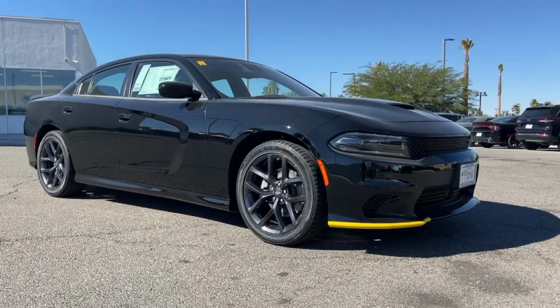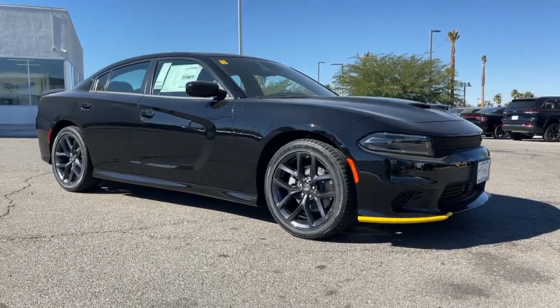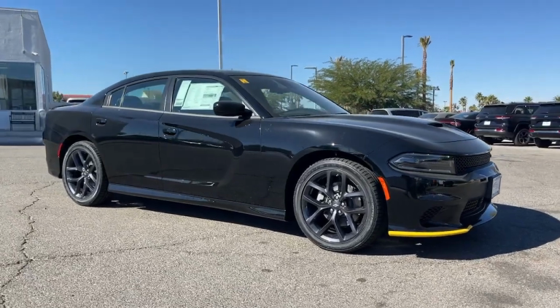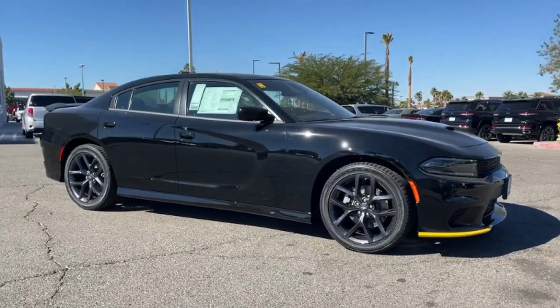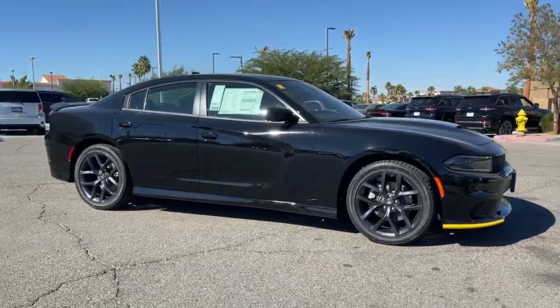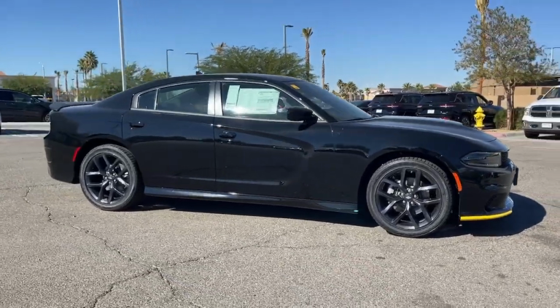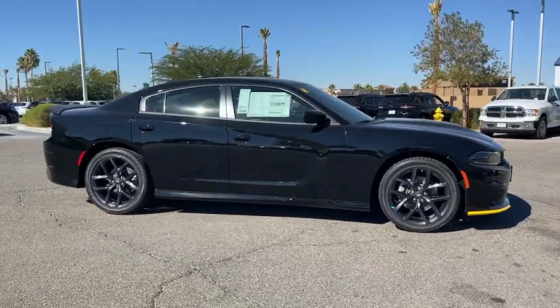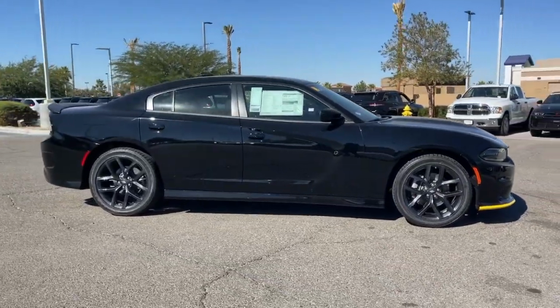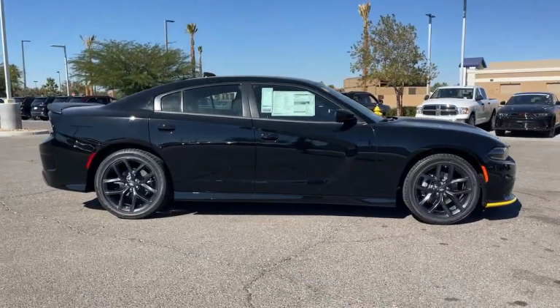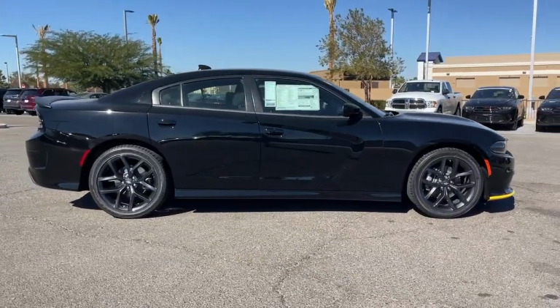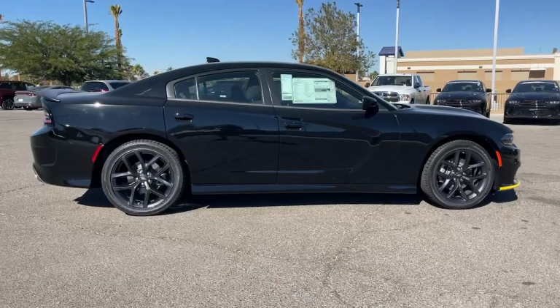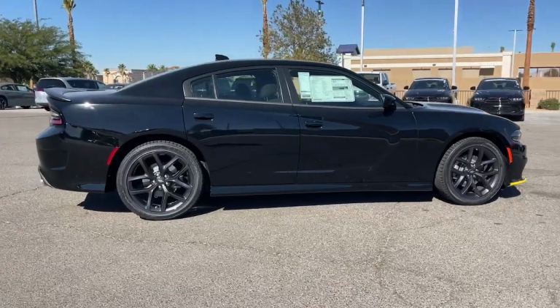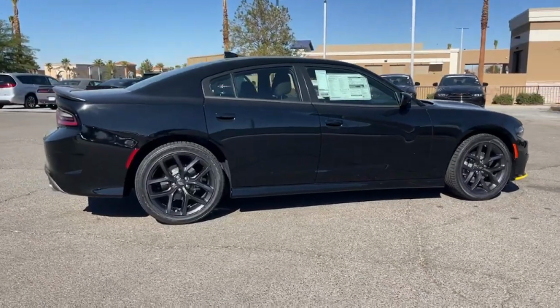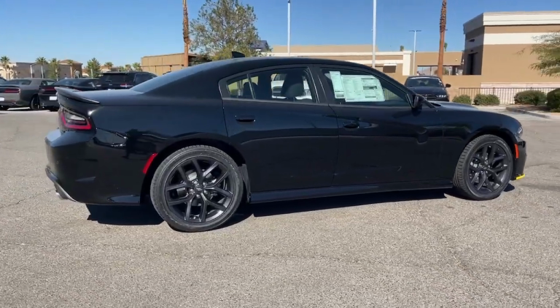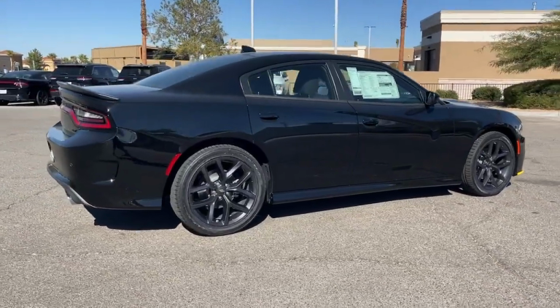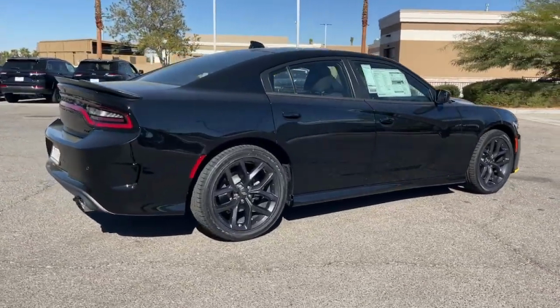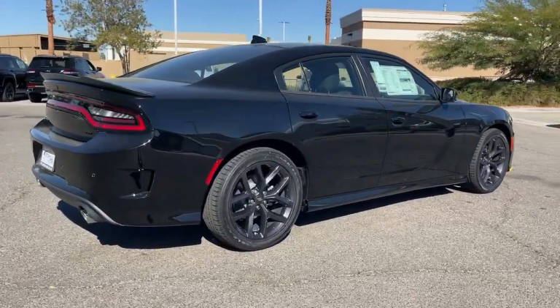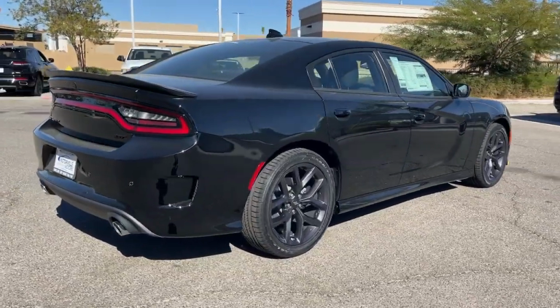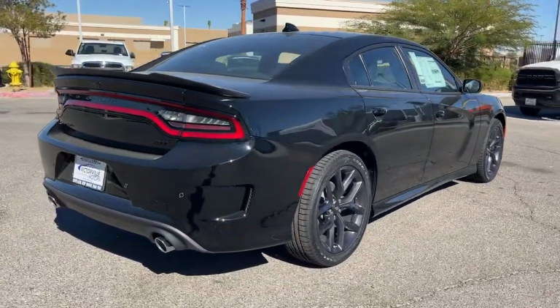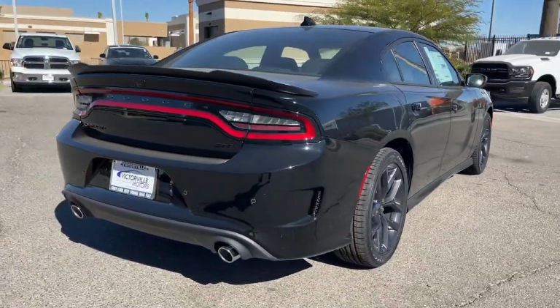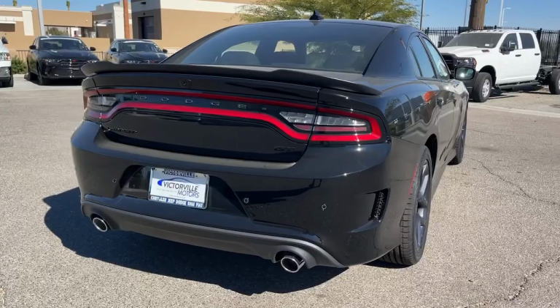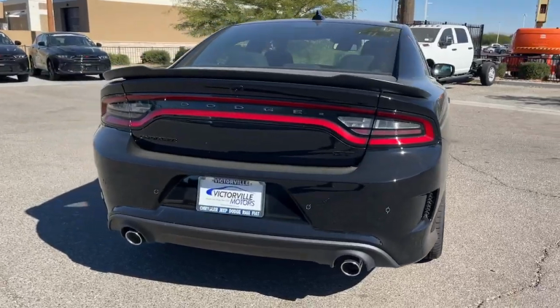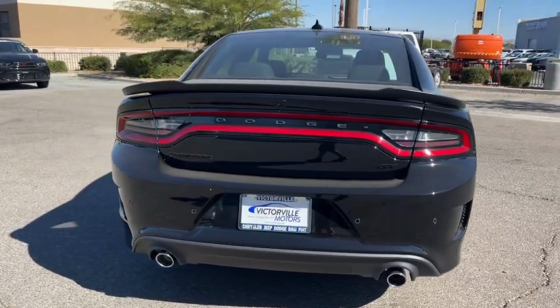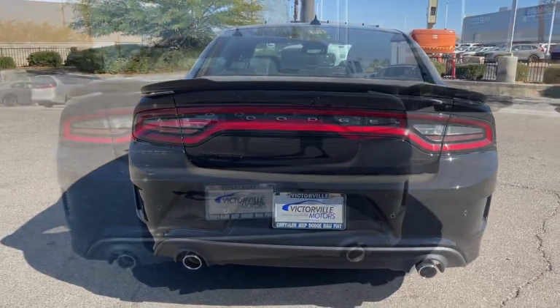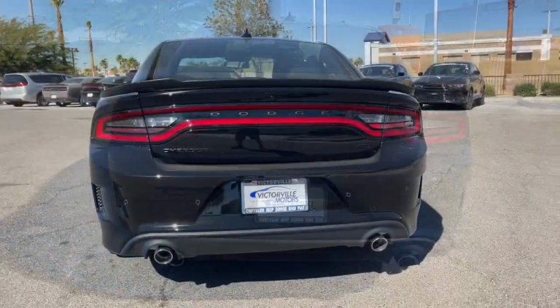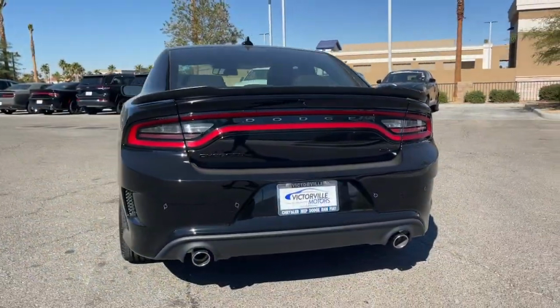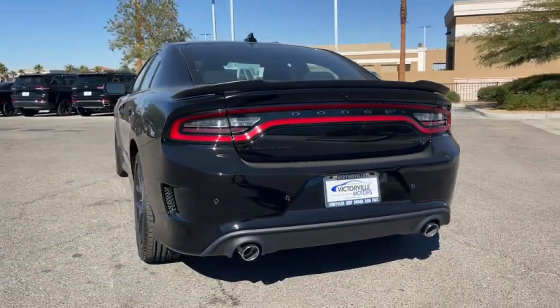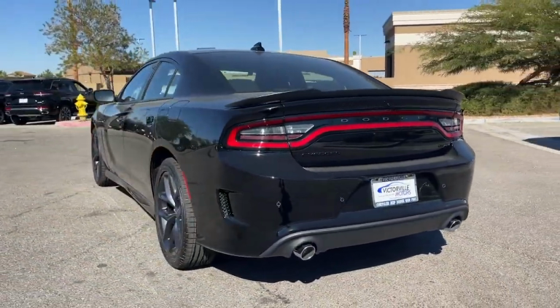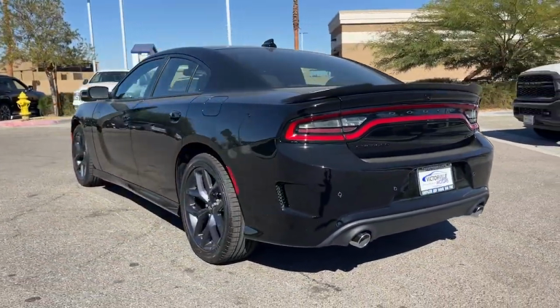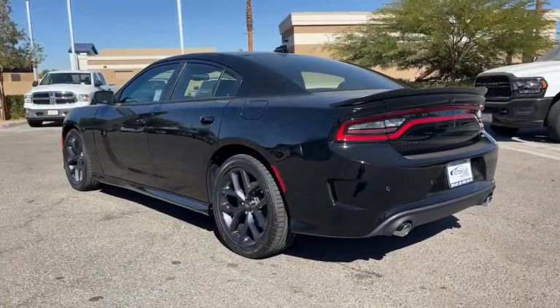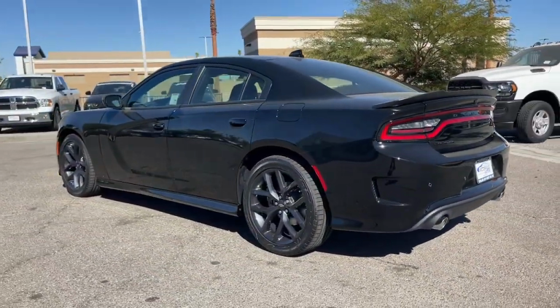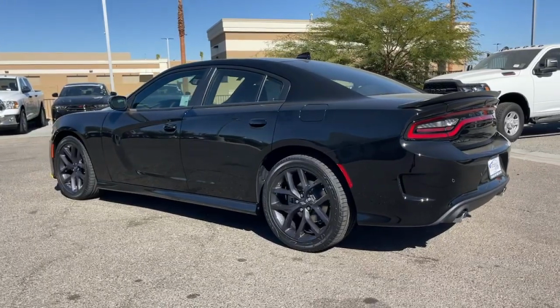You will love the features of this 2023 Dodge Charger. The Charger delivers all the power and excitement you want in a muscle car, and the safety features and convenience you need for the daily drive. The following are some of this vehicle's highlighted options.